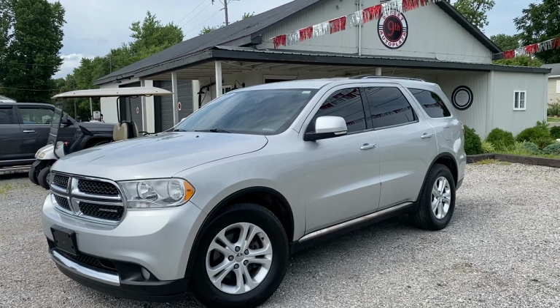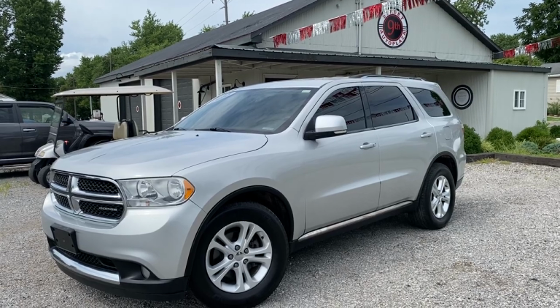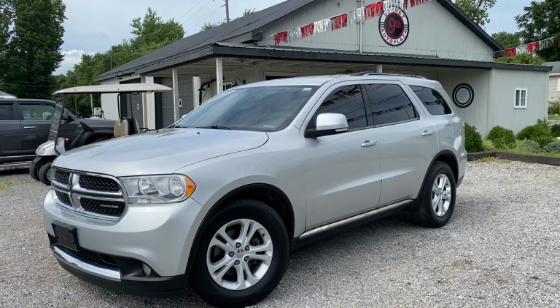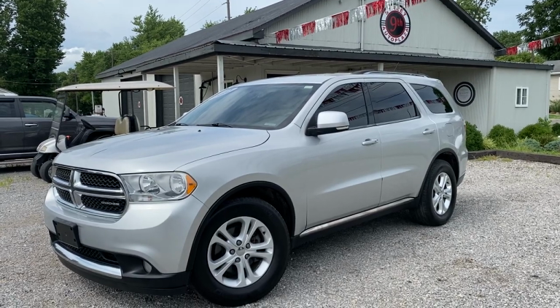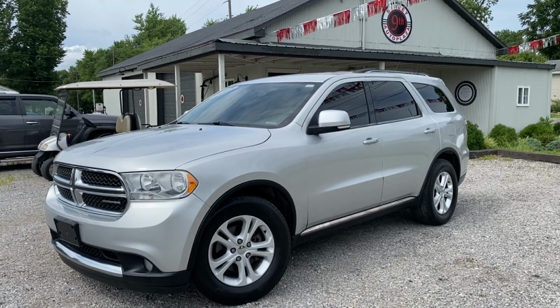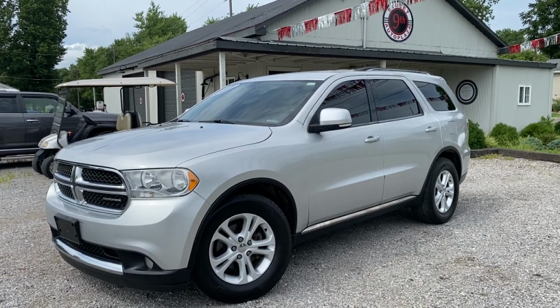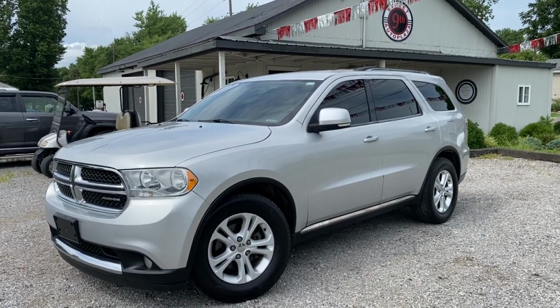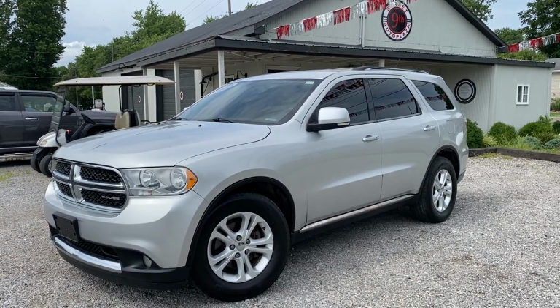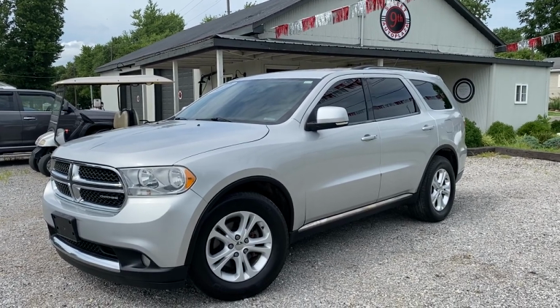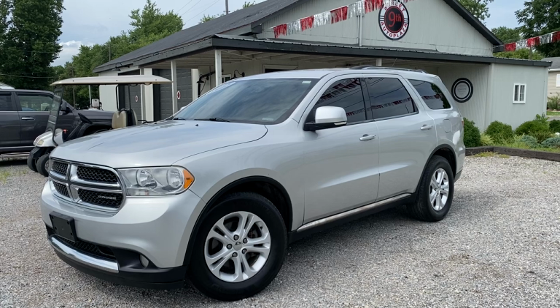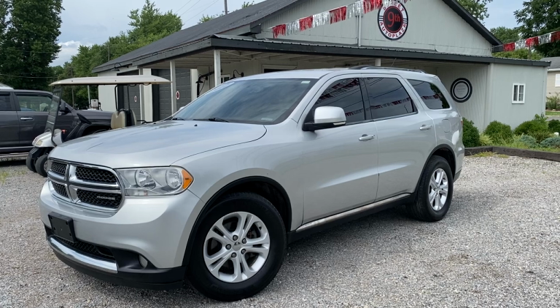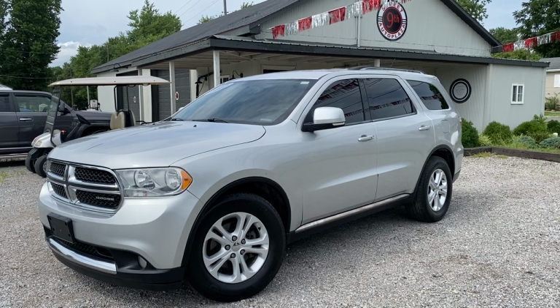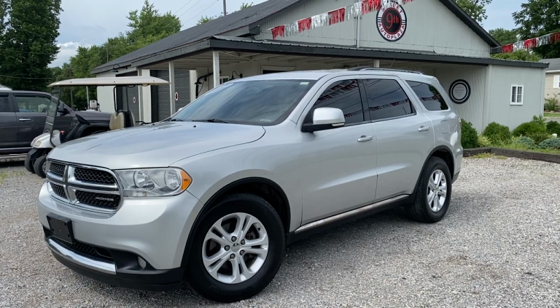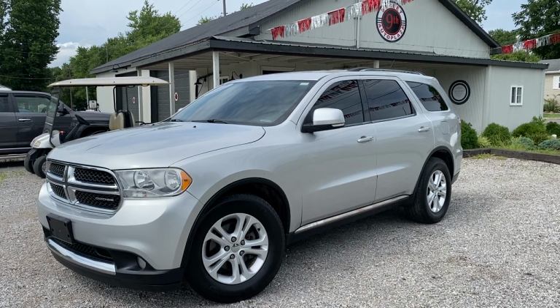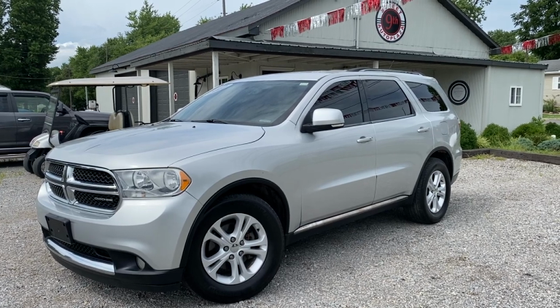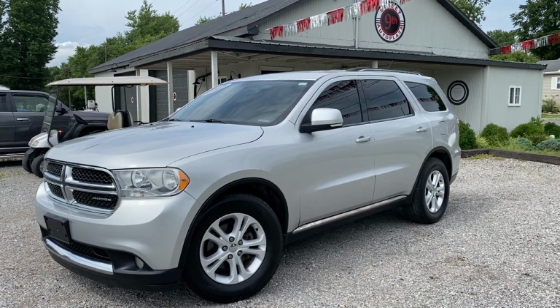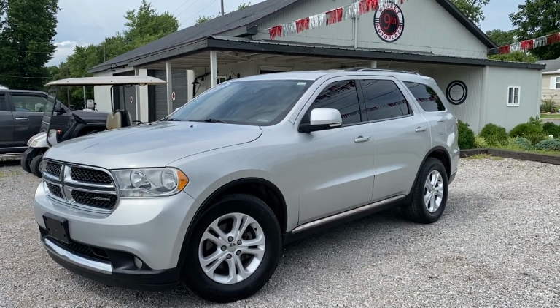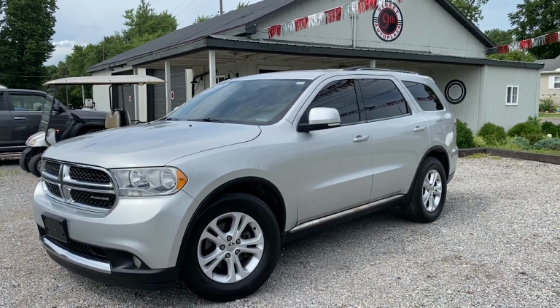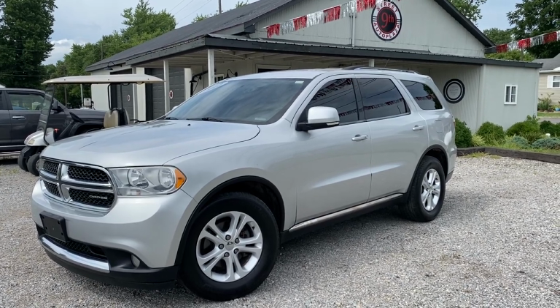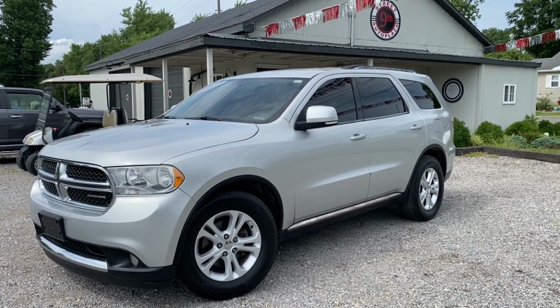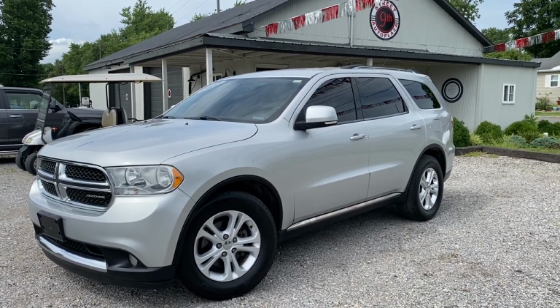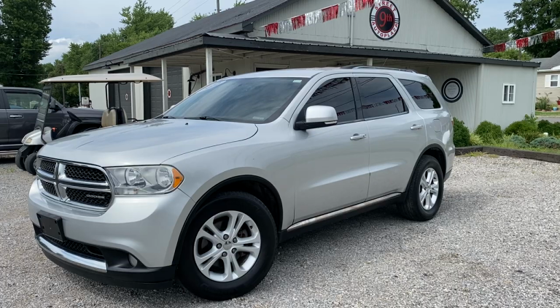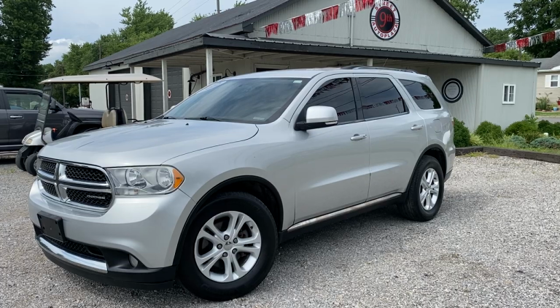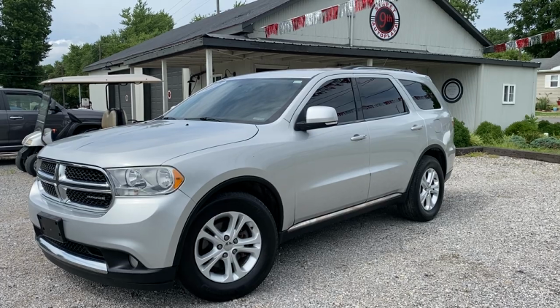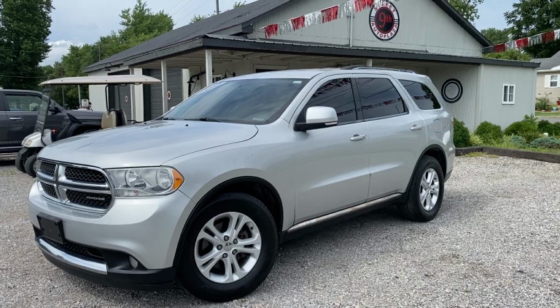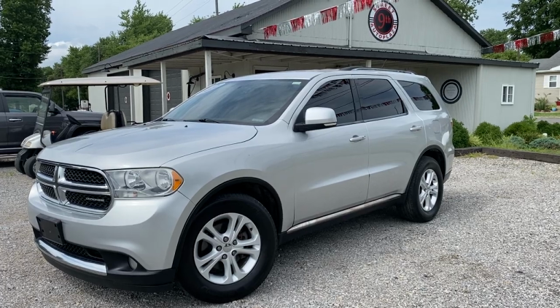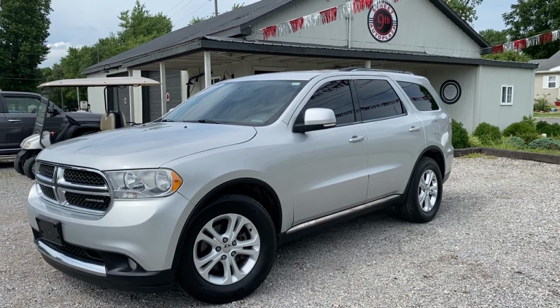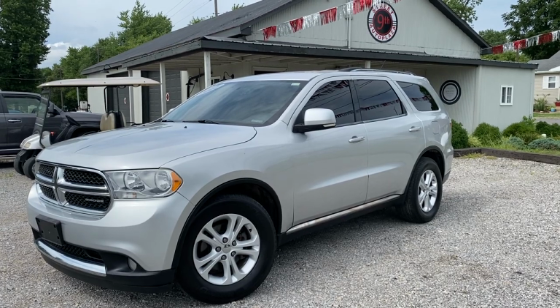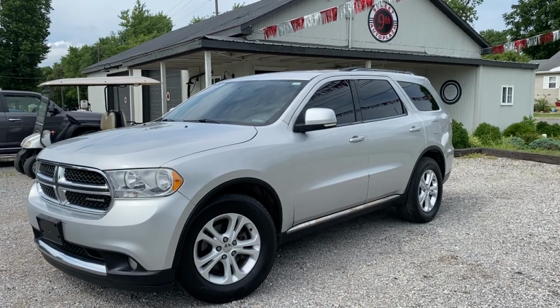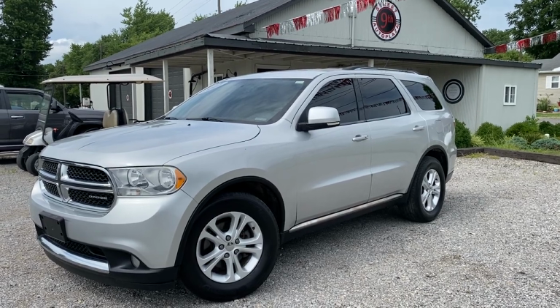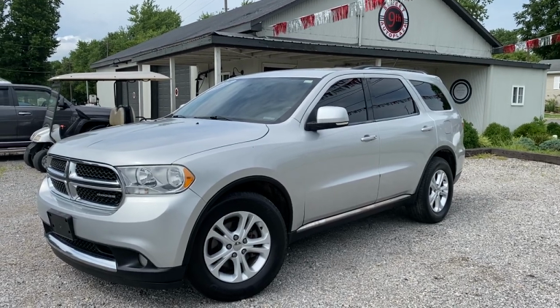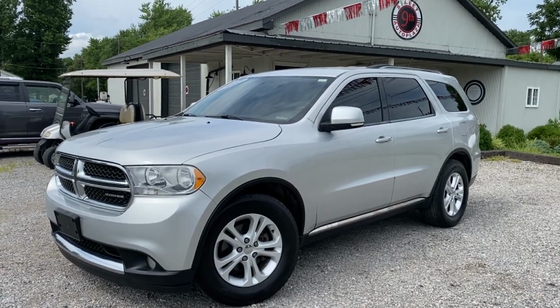Hey folks, Nice Triada Plaza located in Mount Carmel, Illinois. Today we're listing a 2012 Dodge Durango Crew all-wheel drive, 3.6 liter V6. It's got 166,000 miles on it and it does have a clean Carfax.